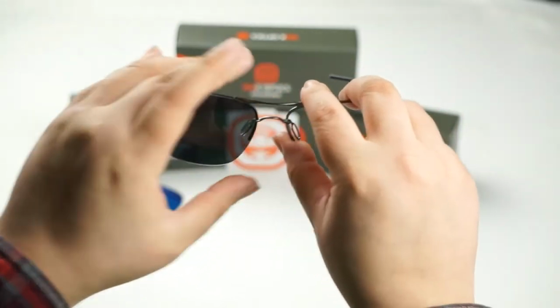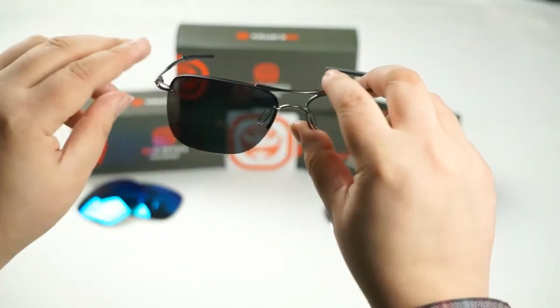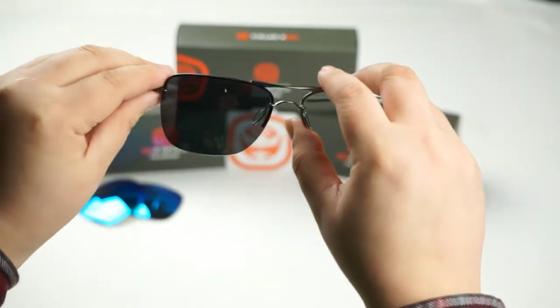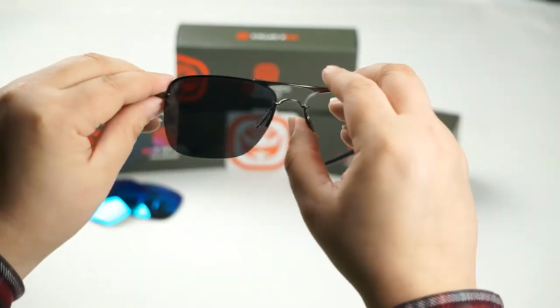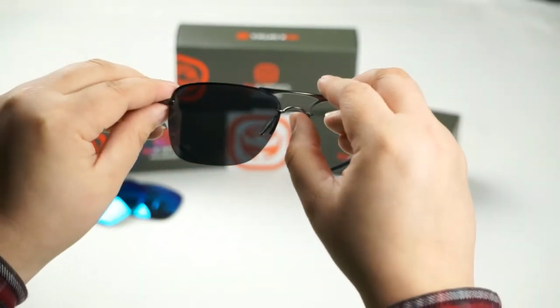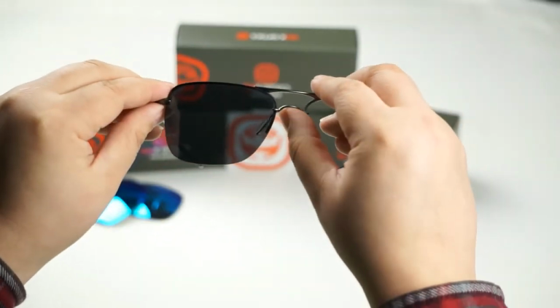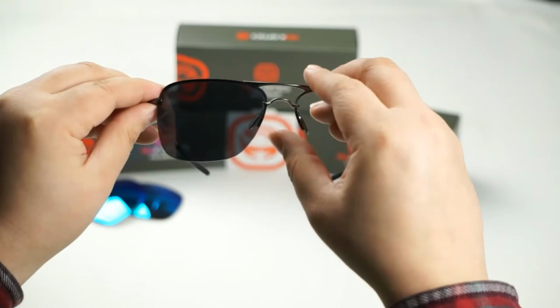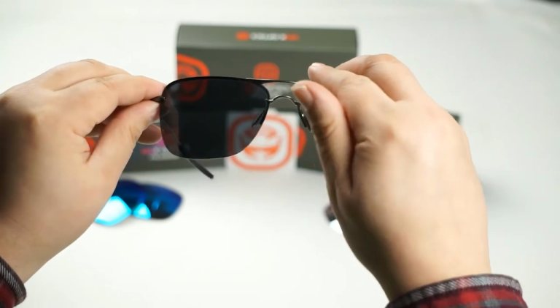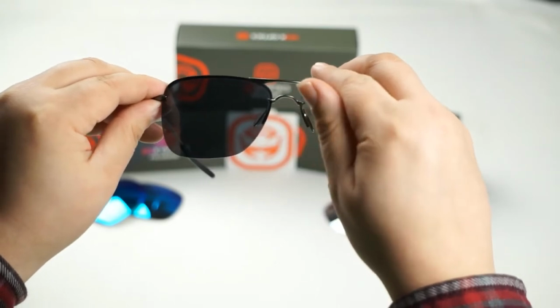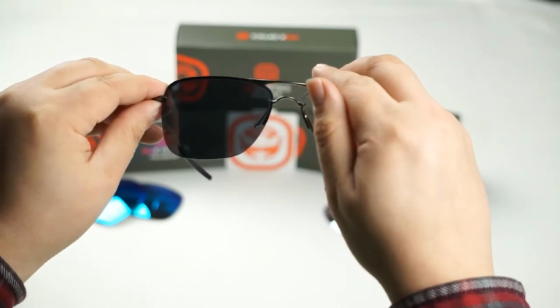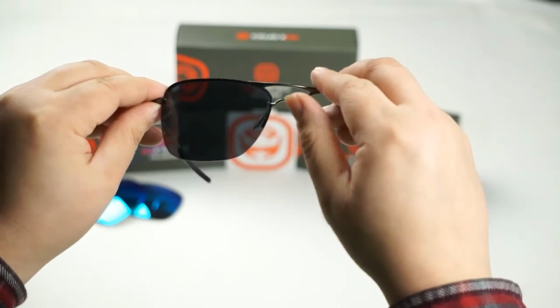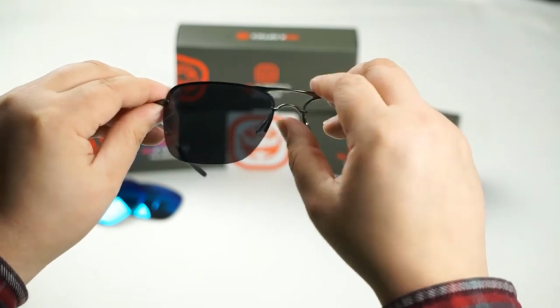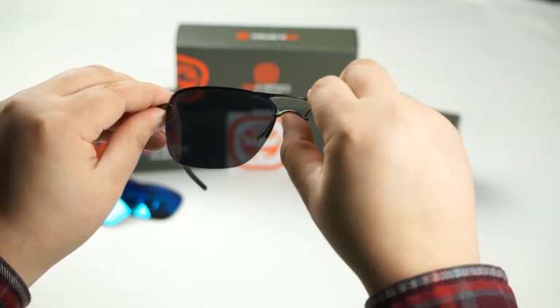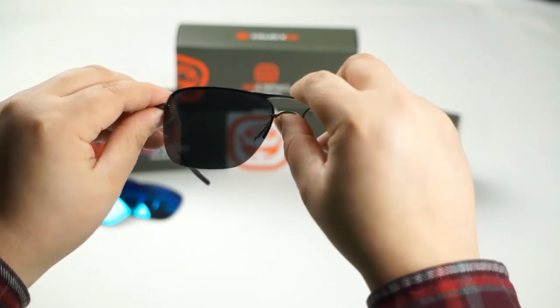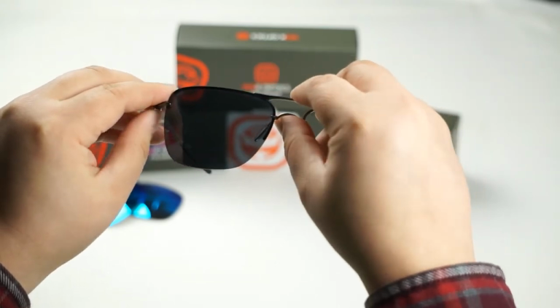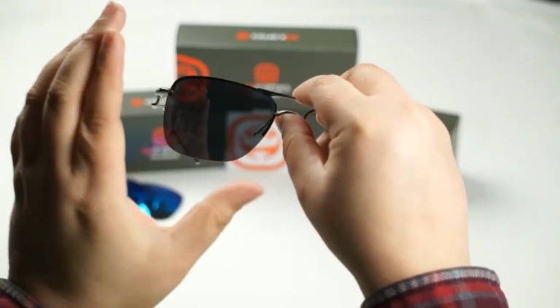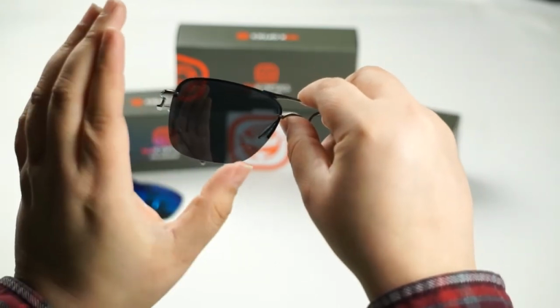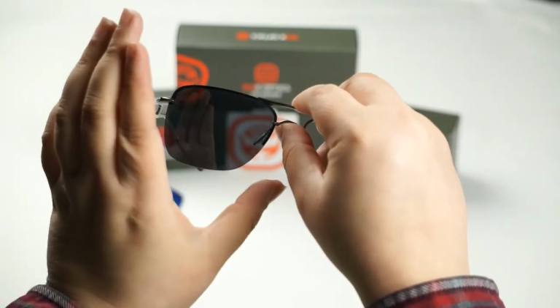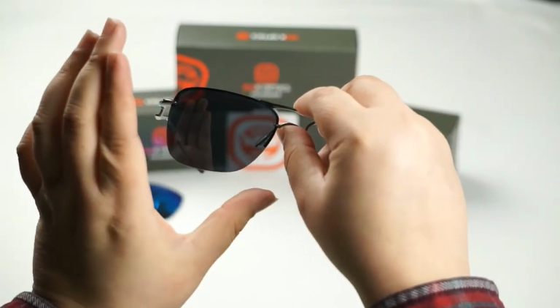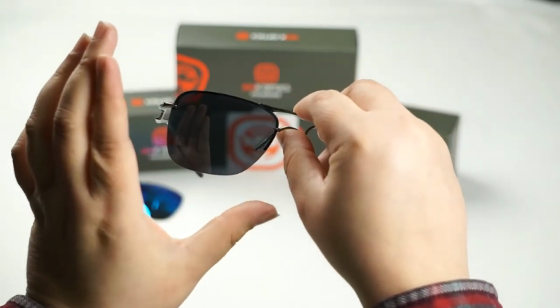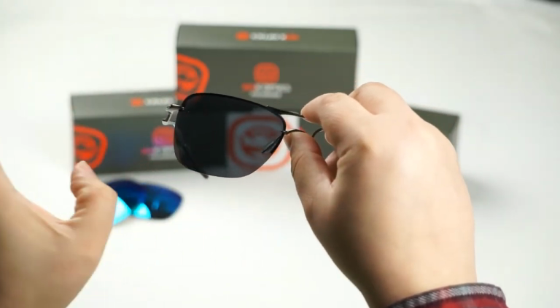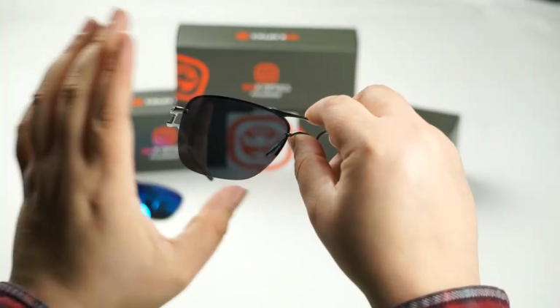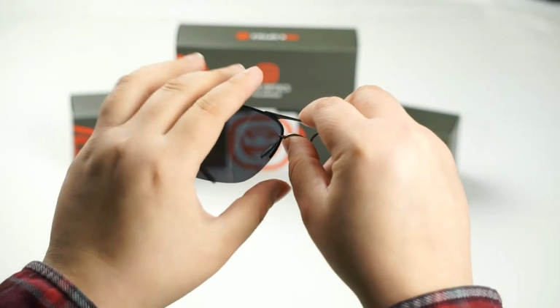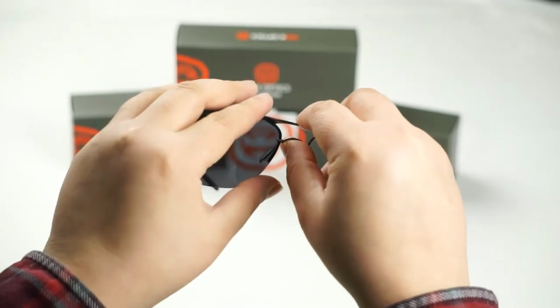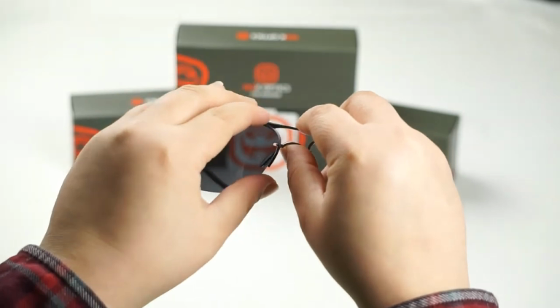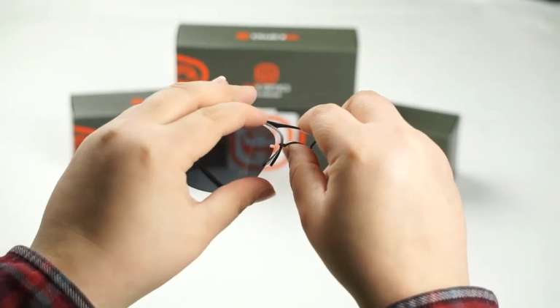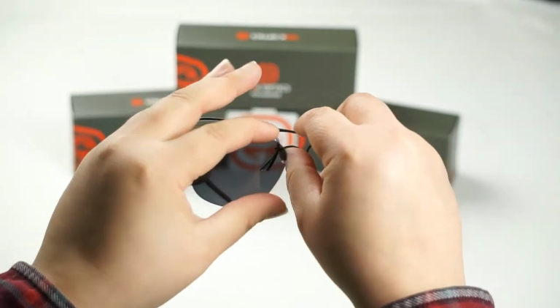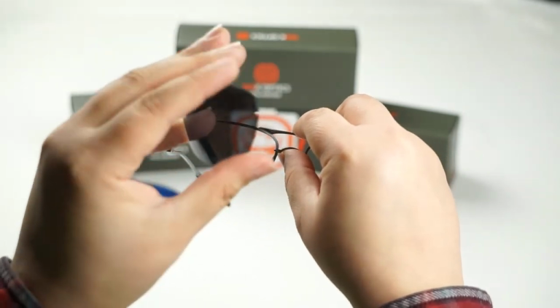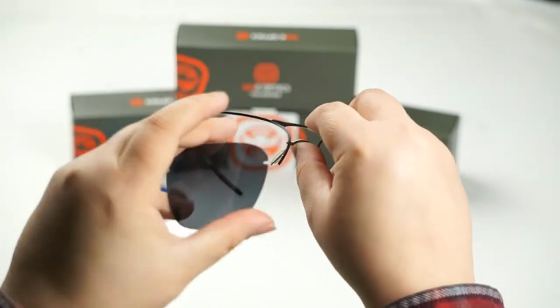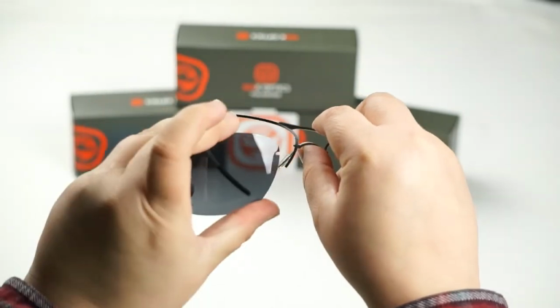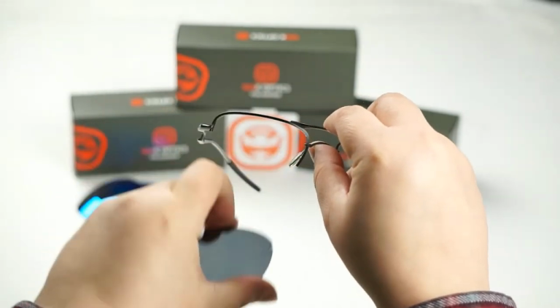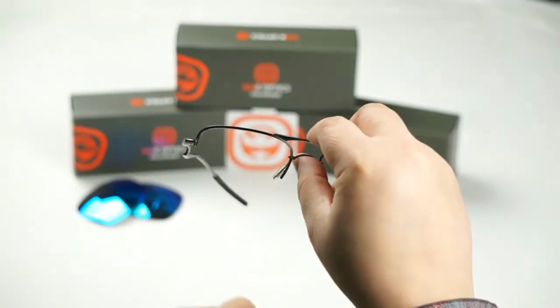Now we're going to do the same thing to the opposite side. Place one thumb underneath the bridge of the nose and with the opposing thumb go ahead and push the lens out and it'll come right off.